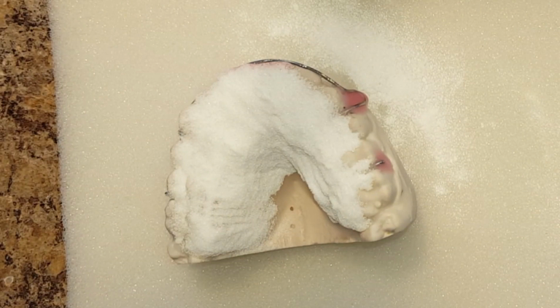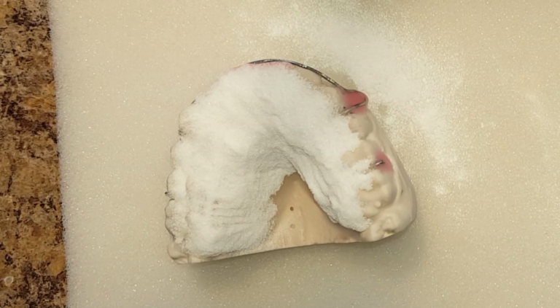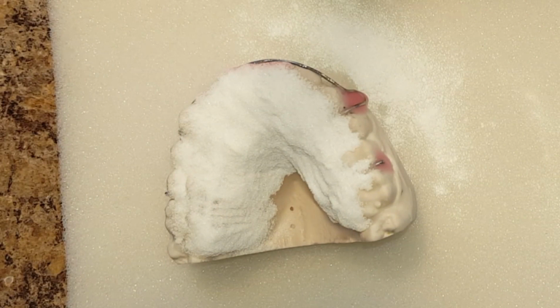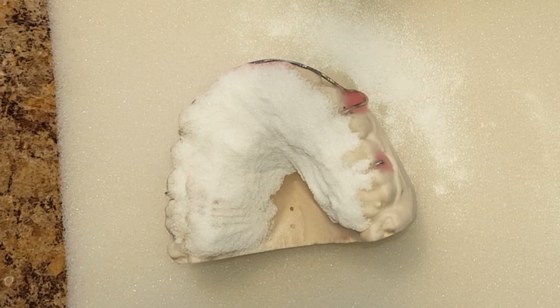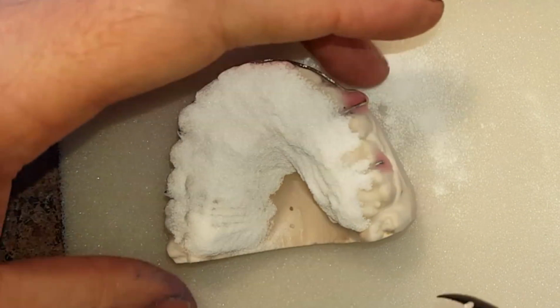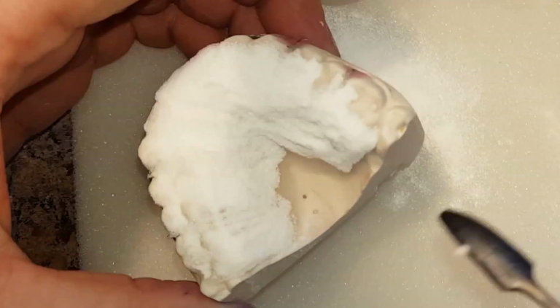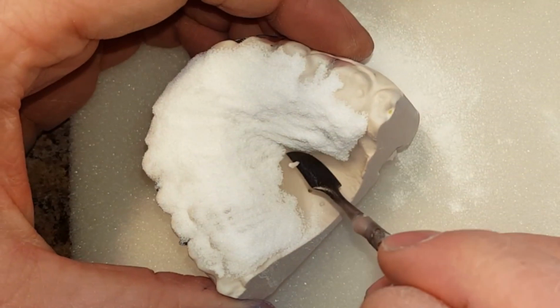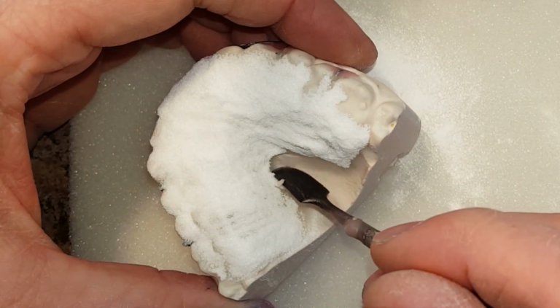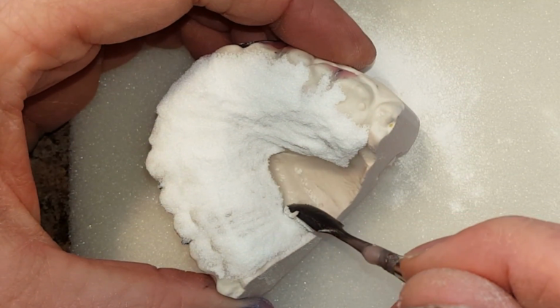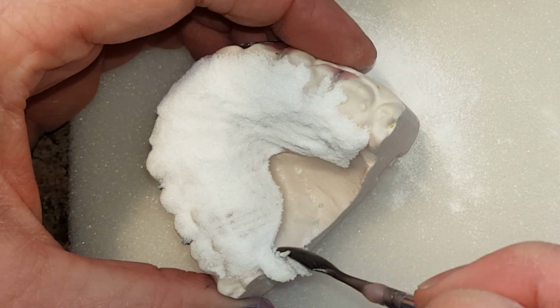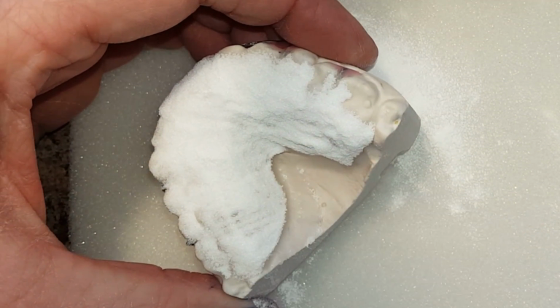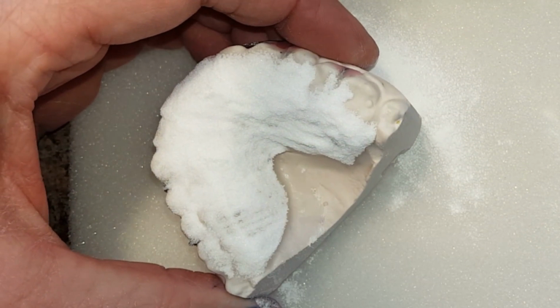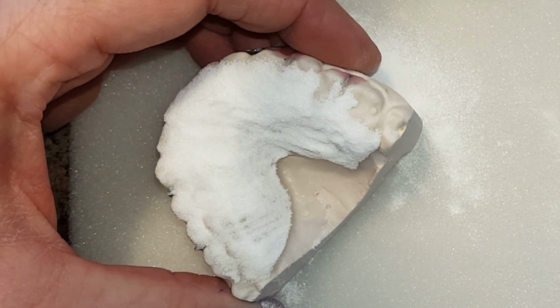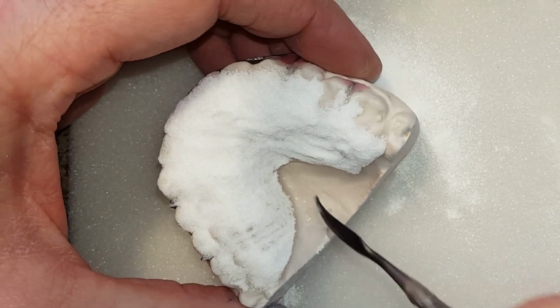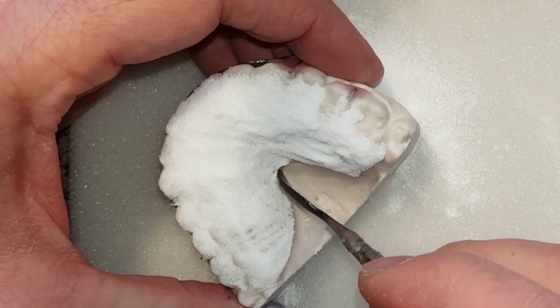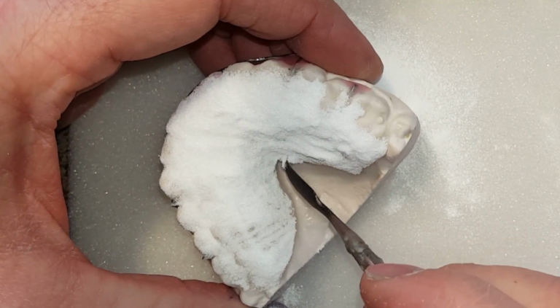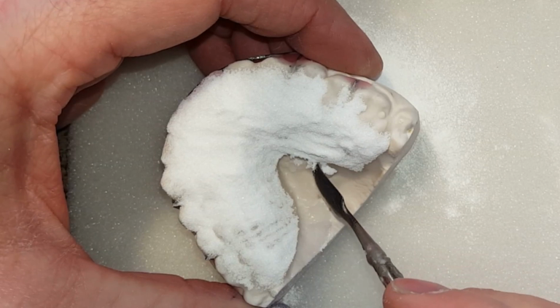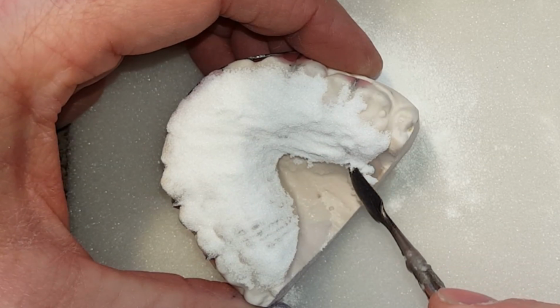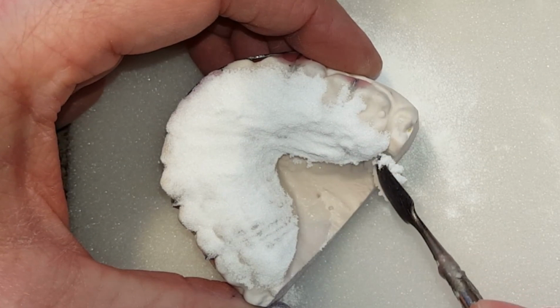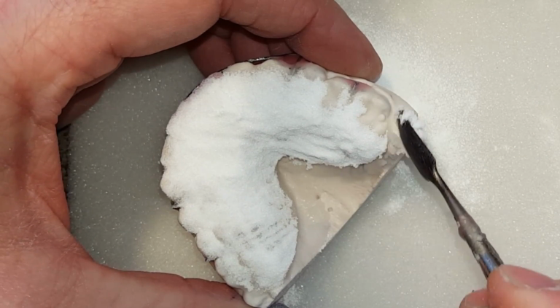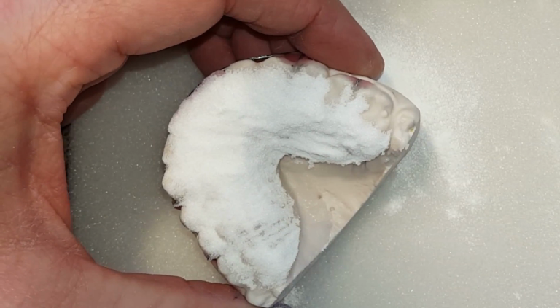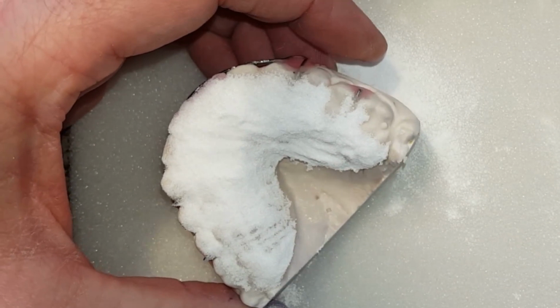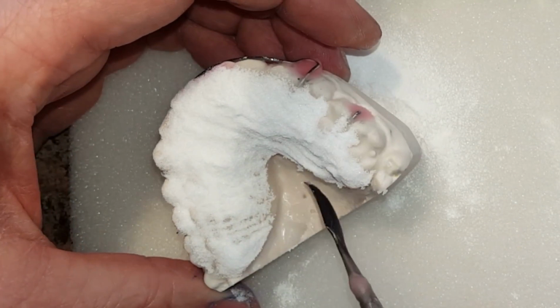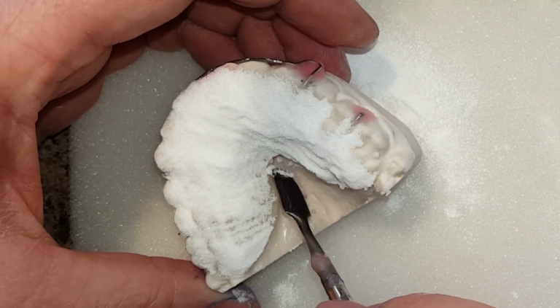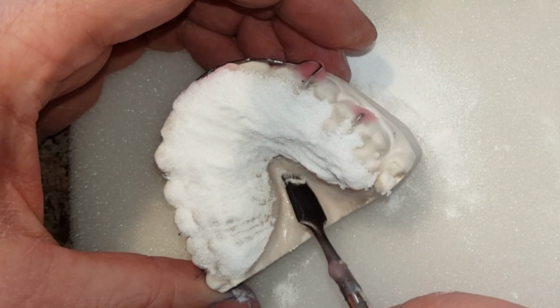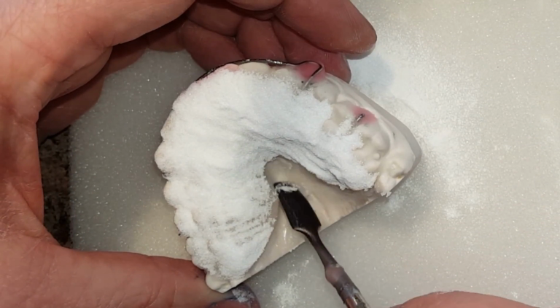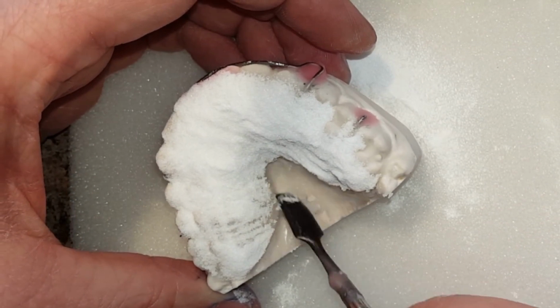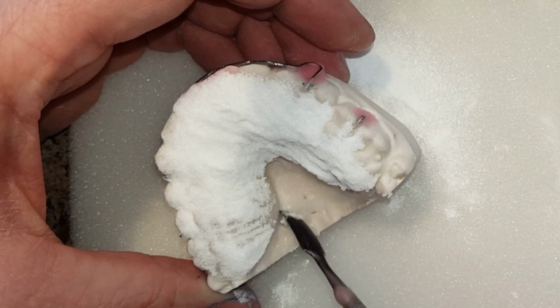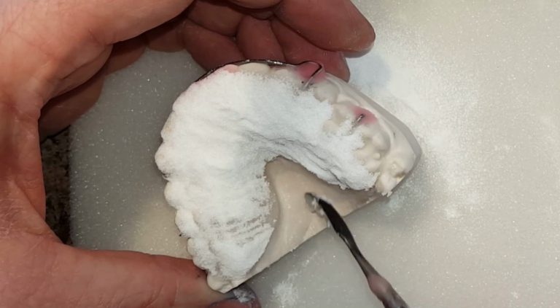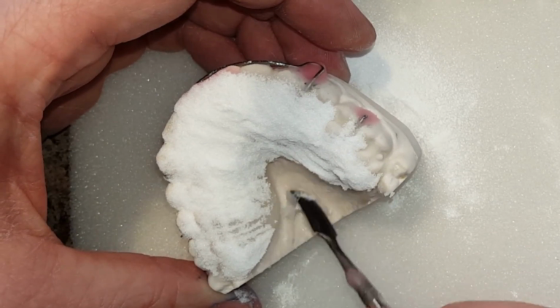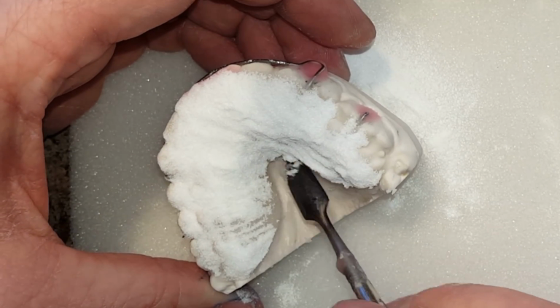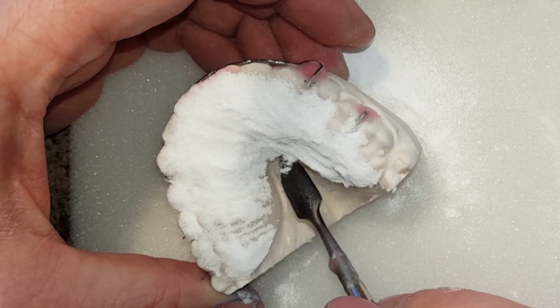At this point I'm going to carve out the portion of the acrylic that I'm not going to be using in the retainer, just to save some trimming time. And now I'm going to throw this in the pot at 165 degrees for about 10 minutes.